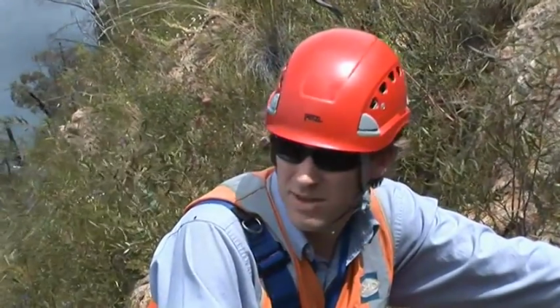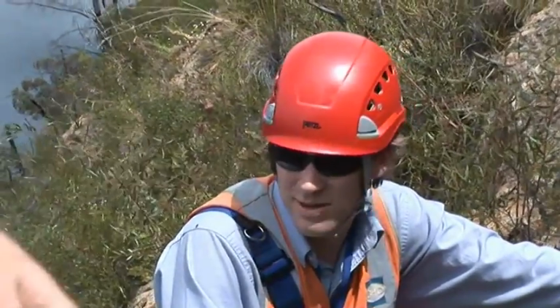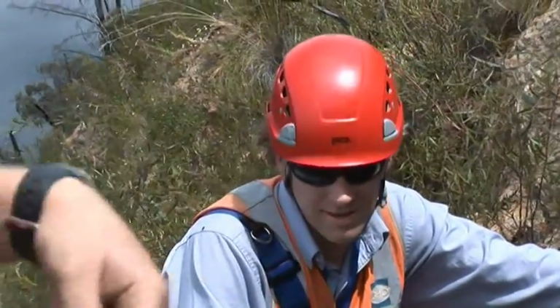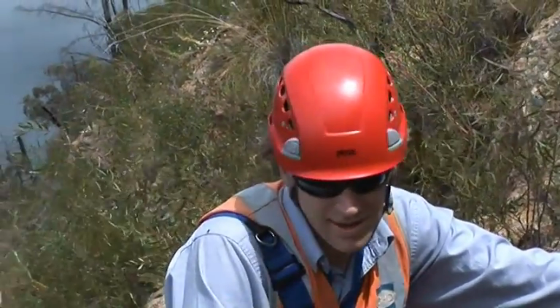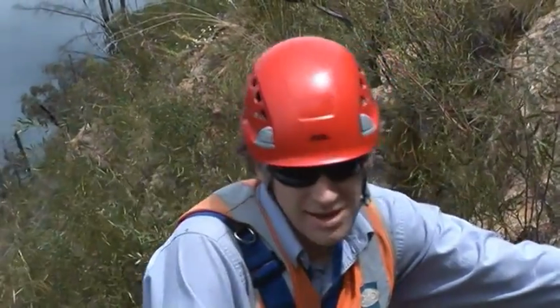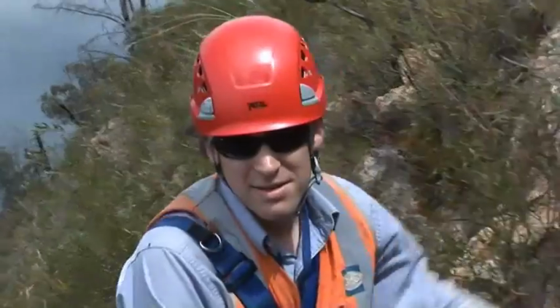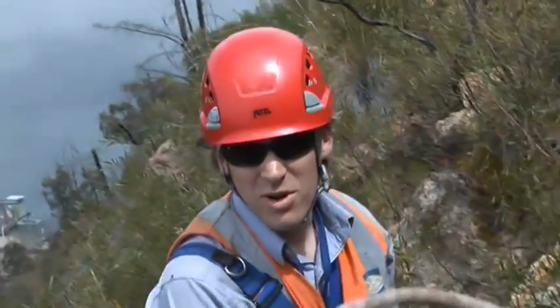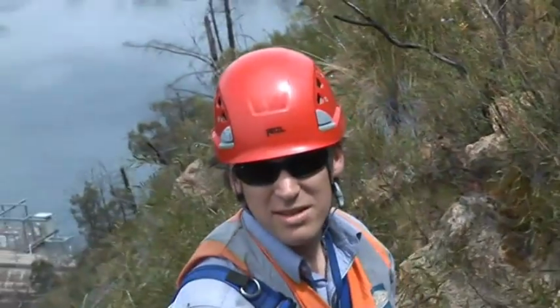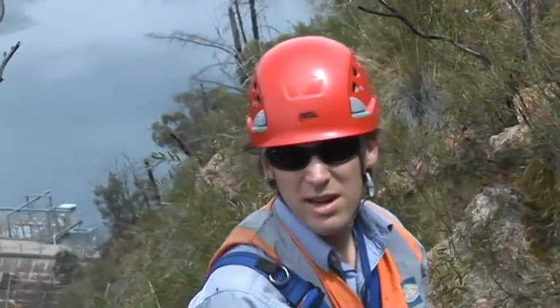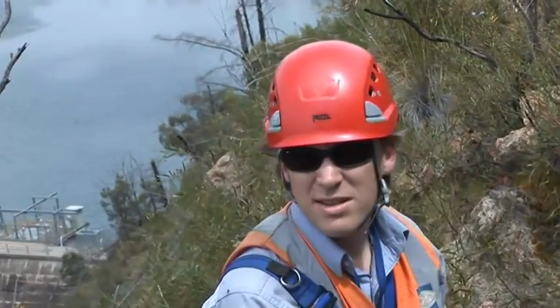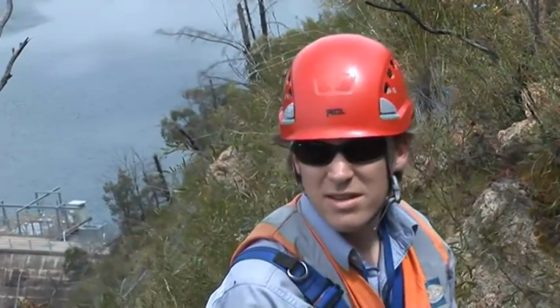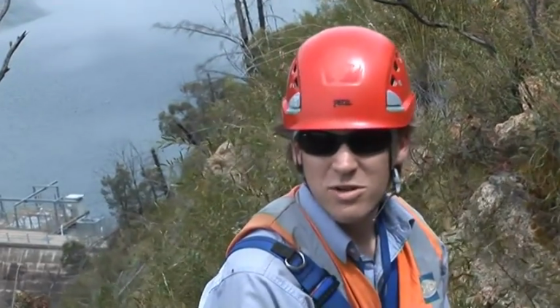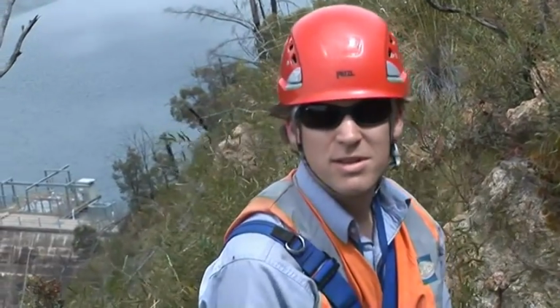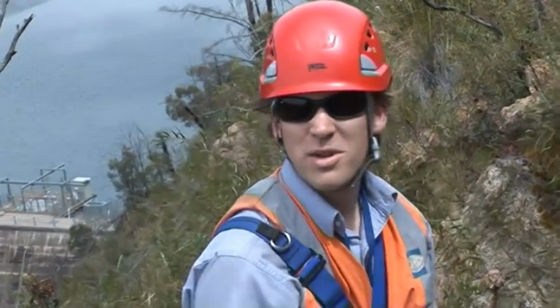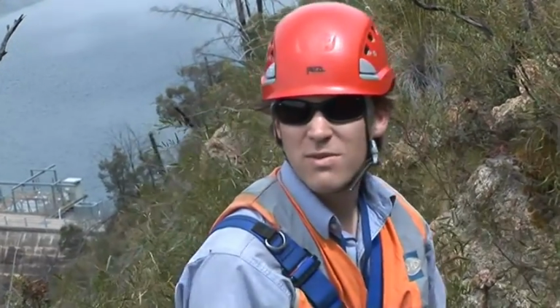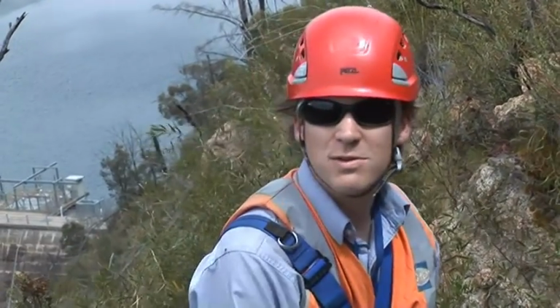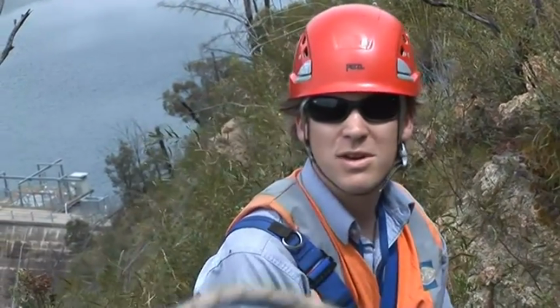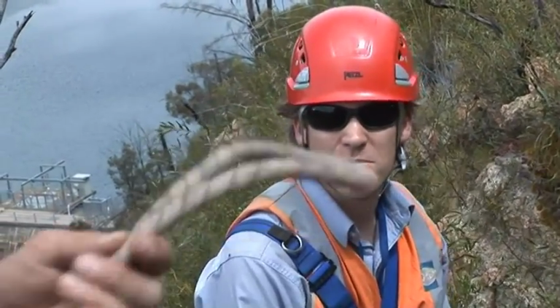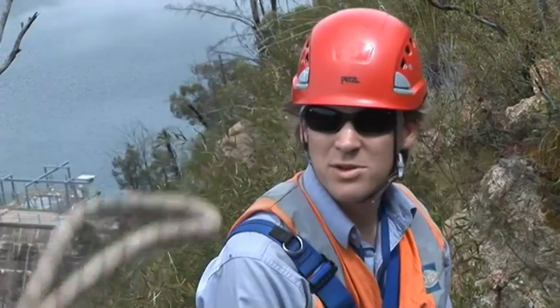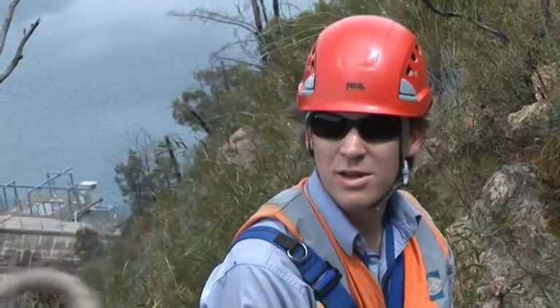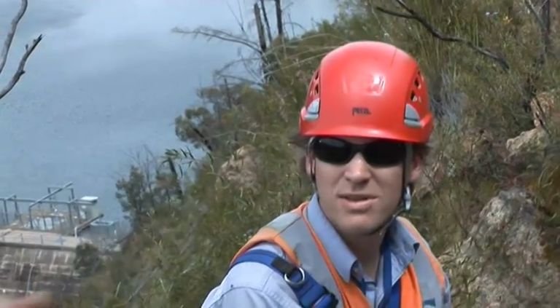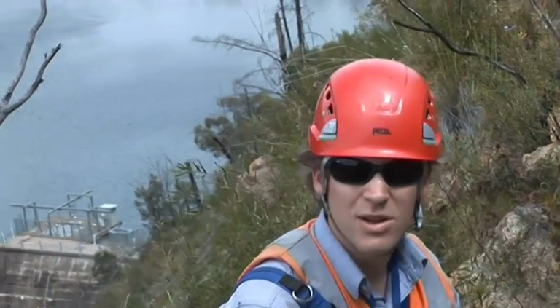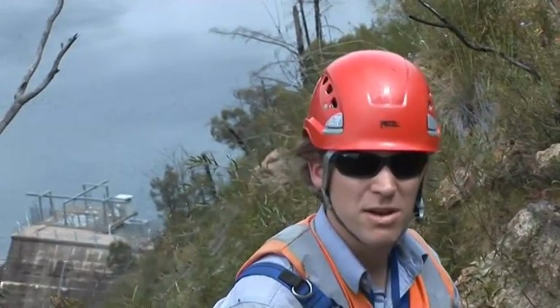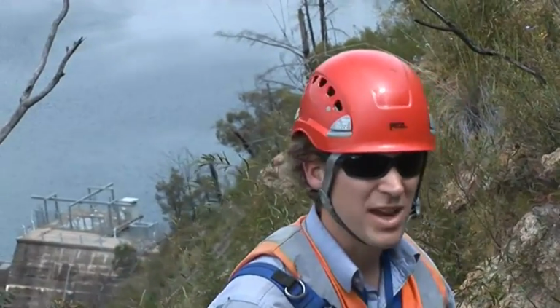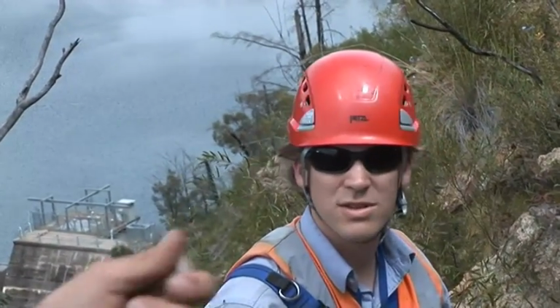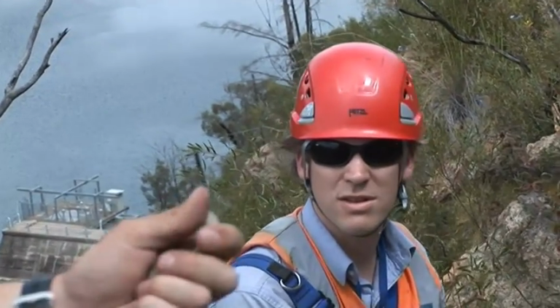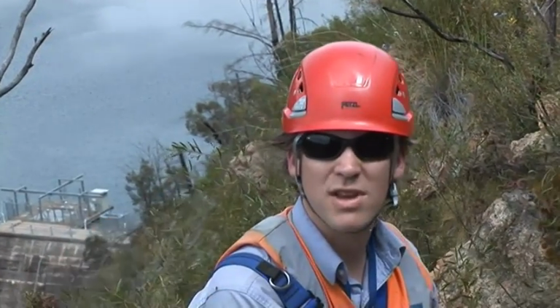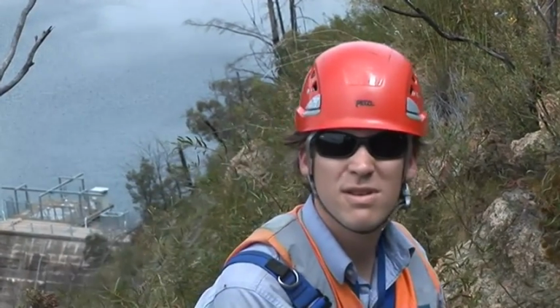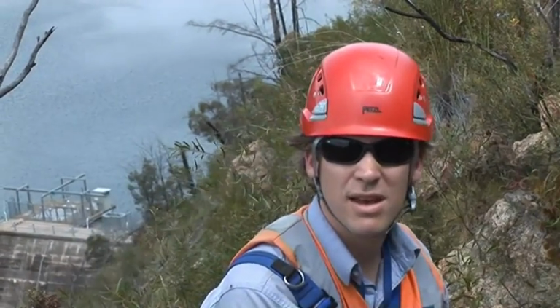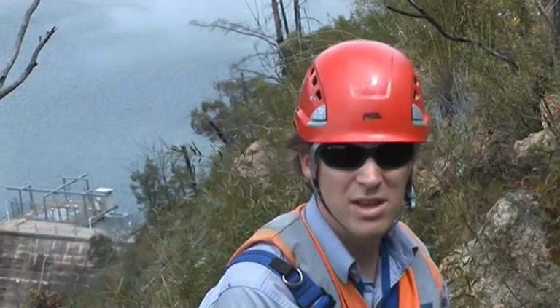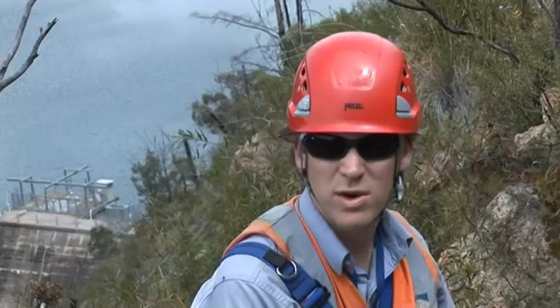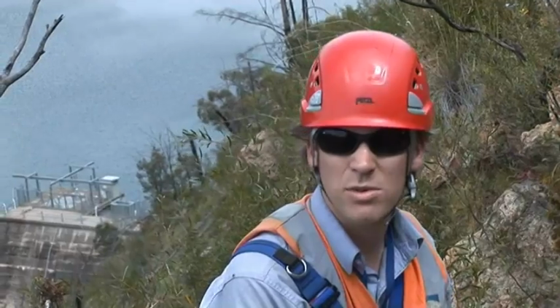Most of the guys out here don't mind getting wet so much. It's more about the inconvenience of trying to keep paper dry, or making sure that the site is still safe if it becomes wet and slippery.